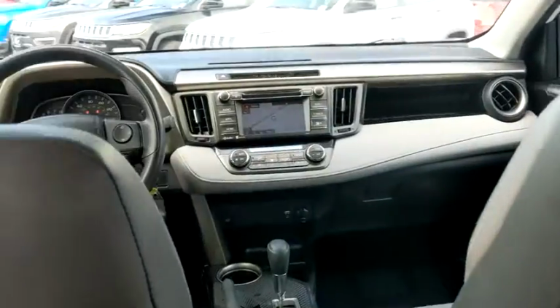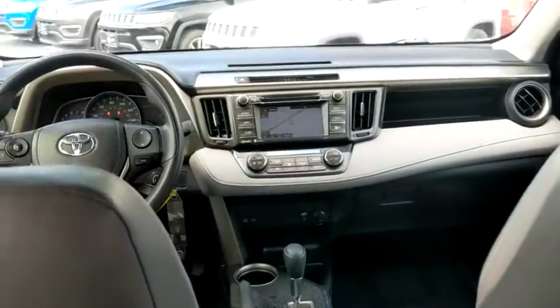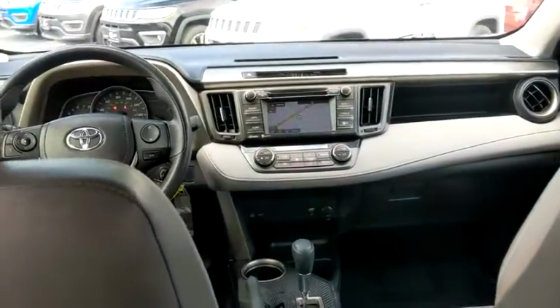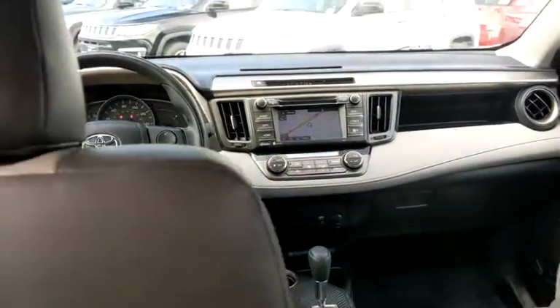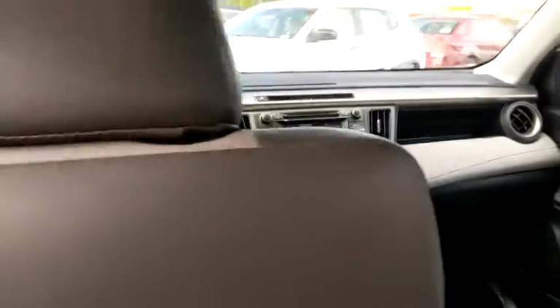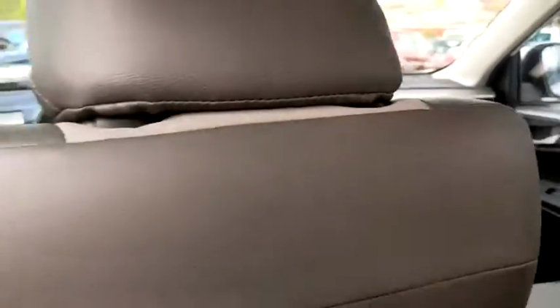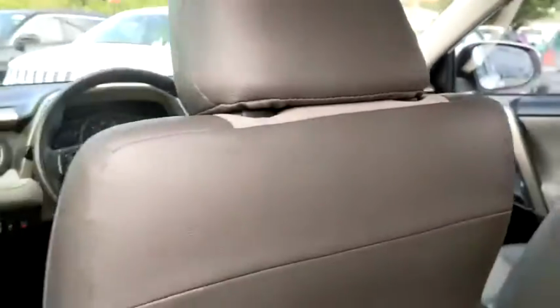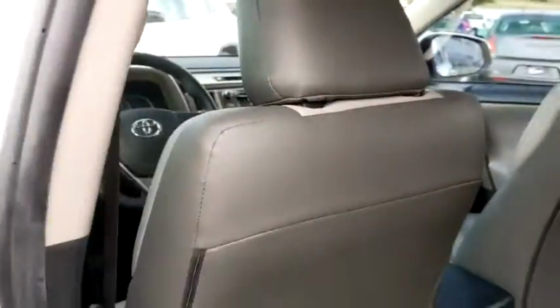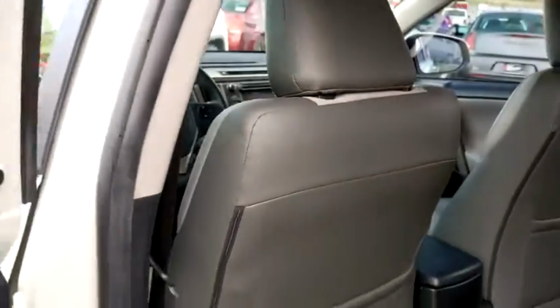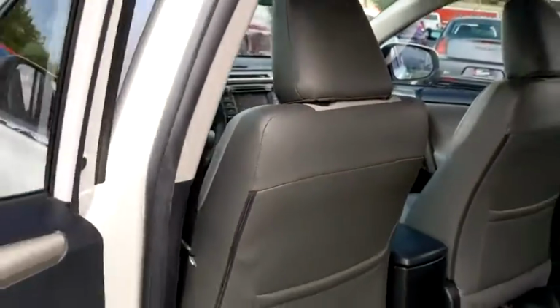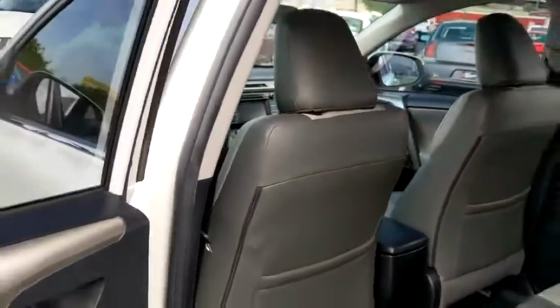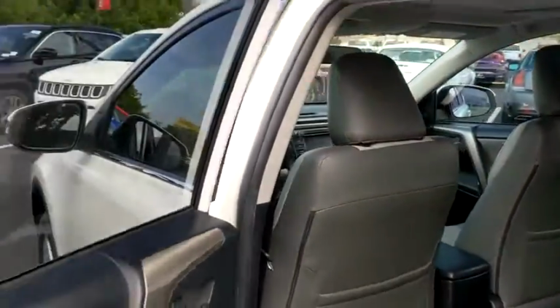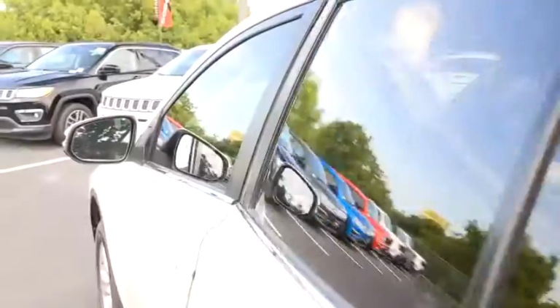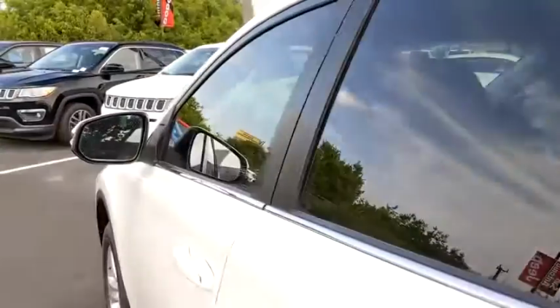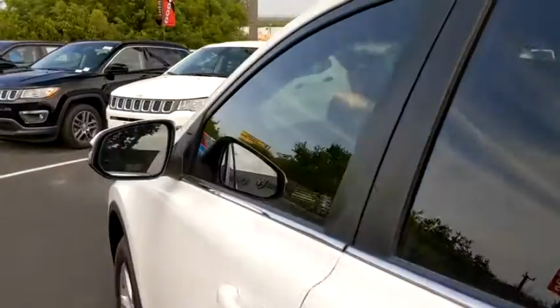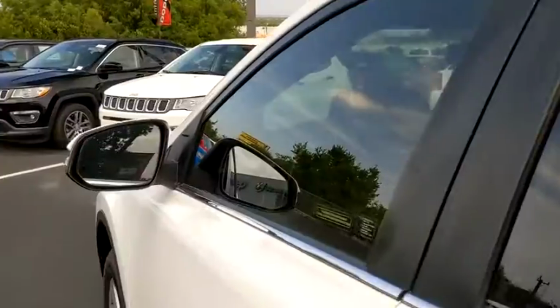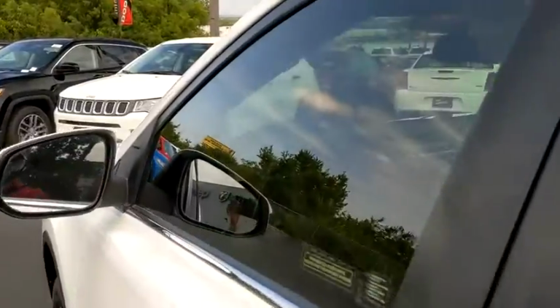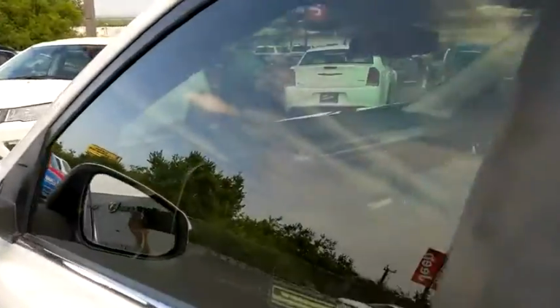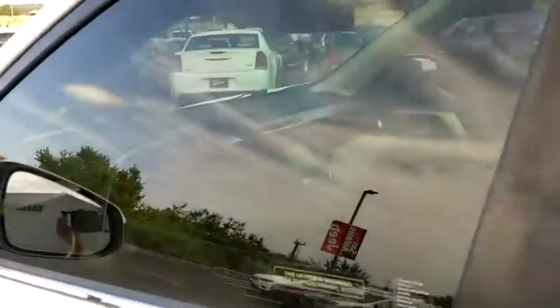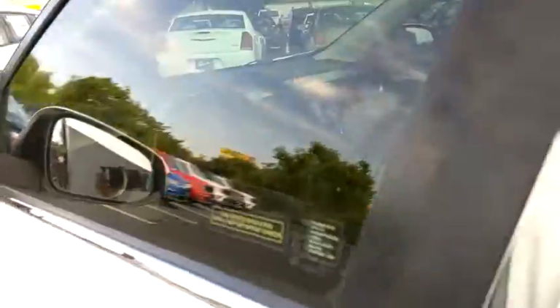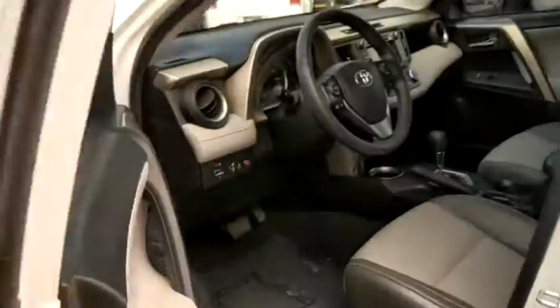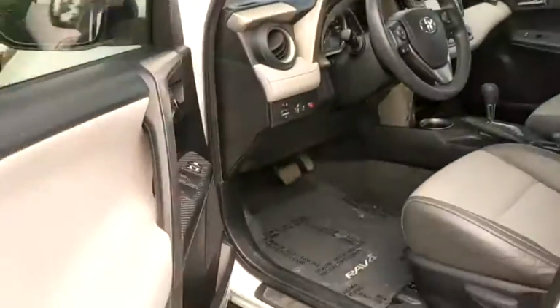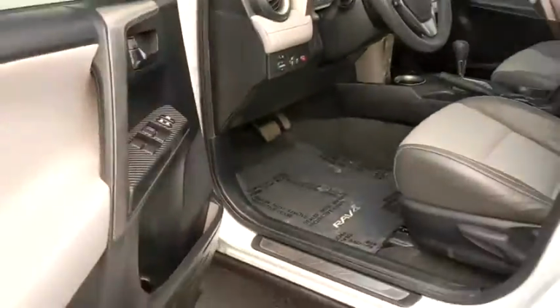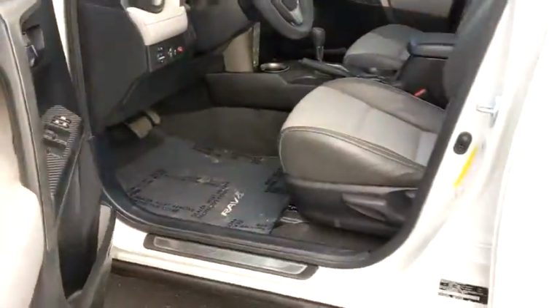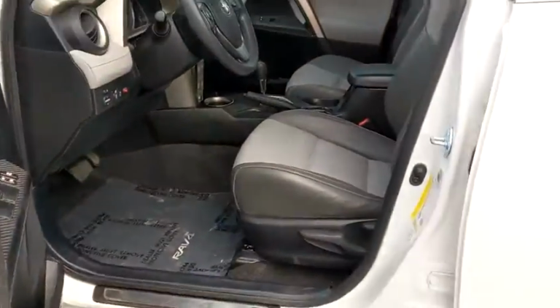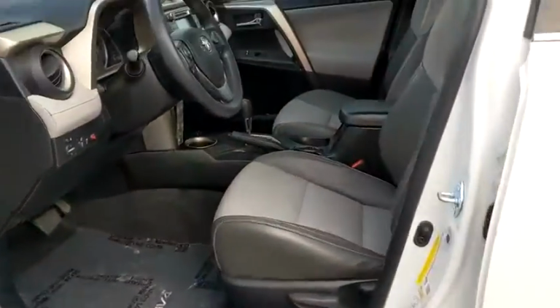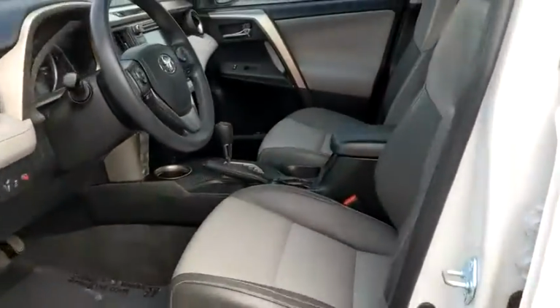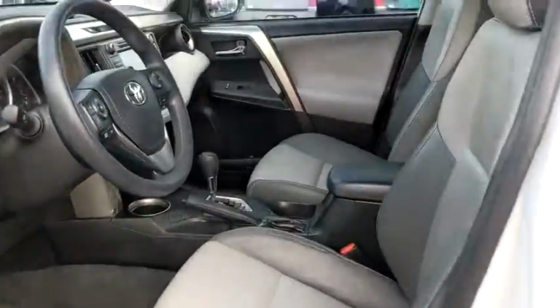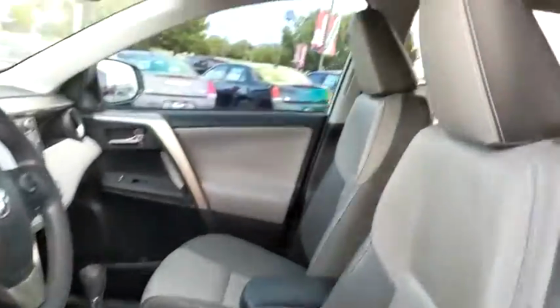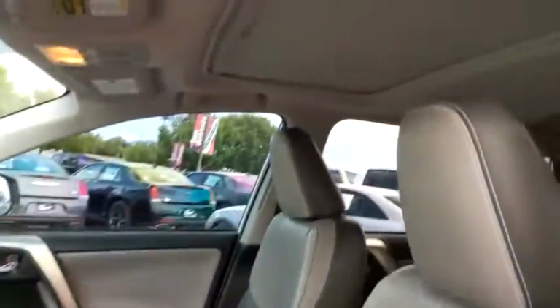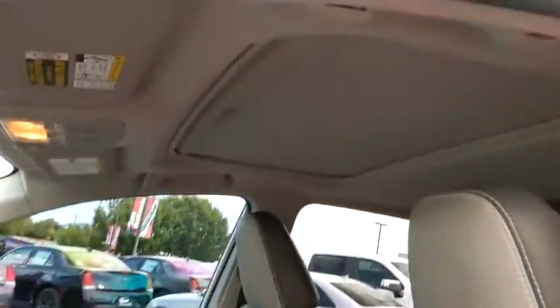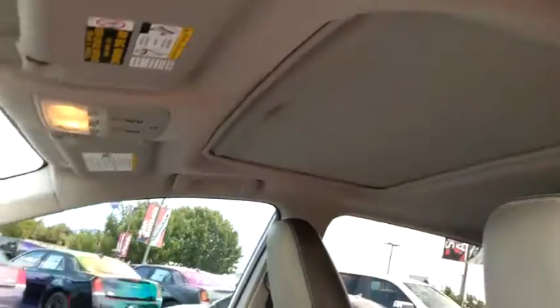Rear window defroster, power windows, electronic stability control, fog lights, trip computer, panic alarm, overhead console, brake assist, power moonroof.